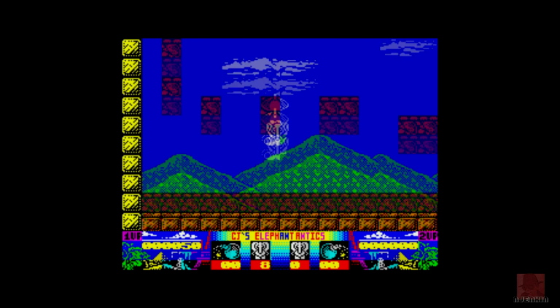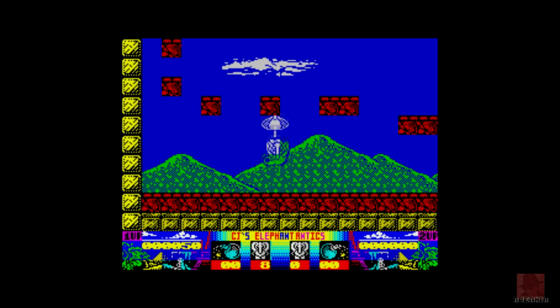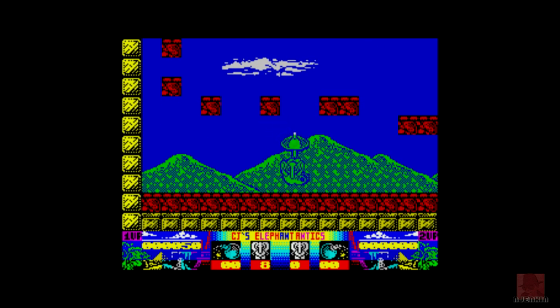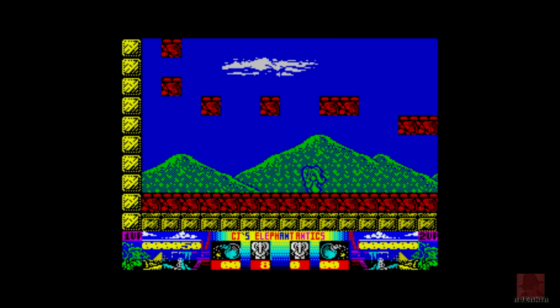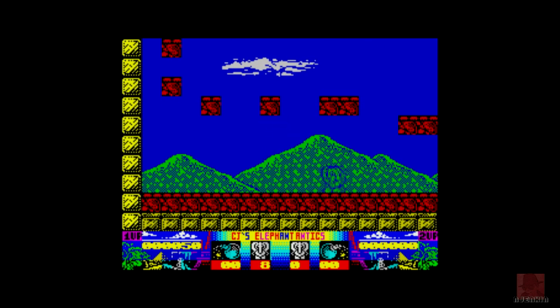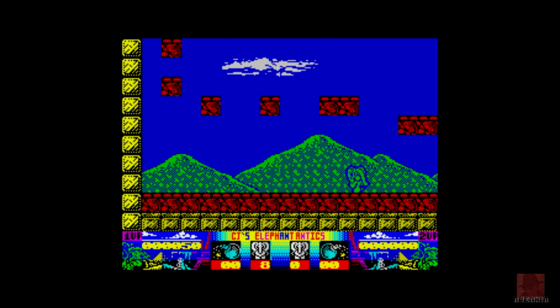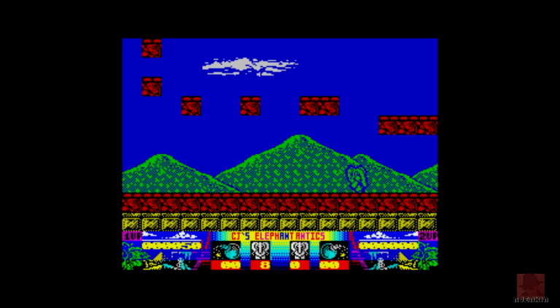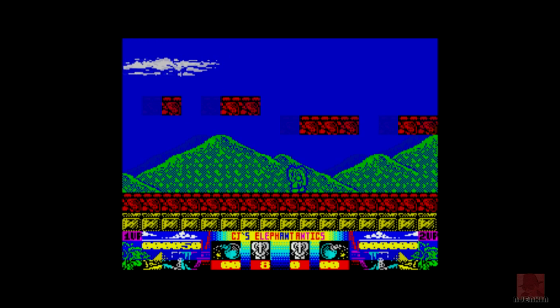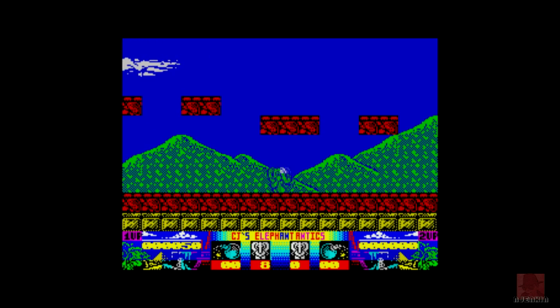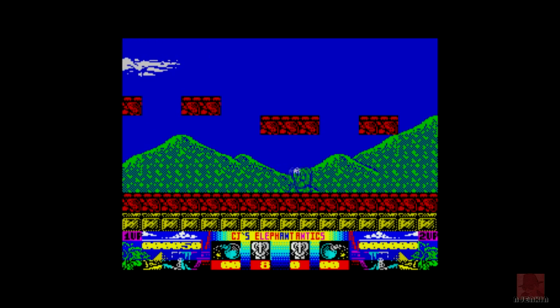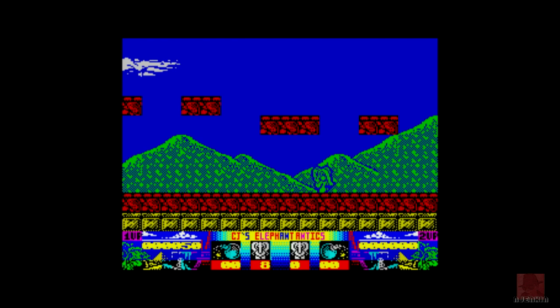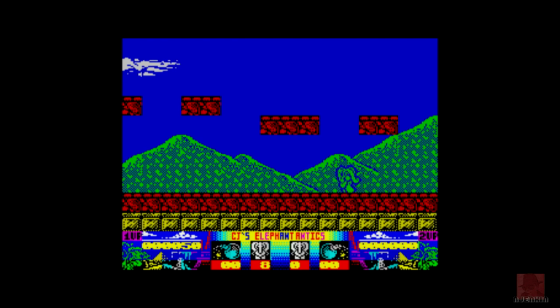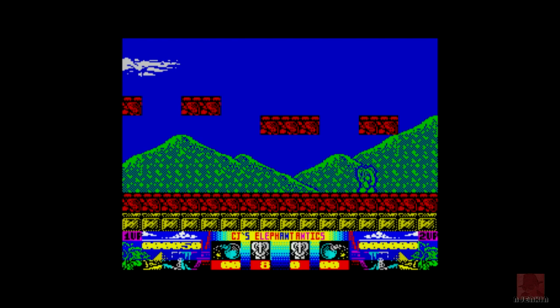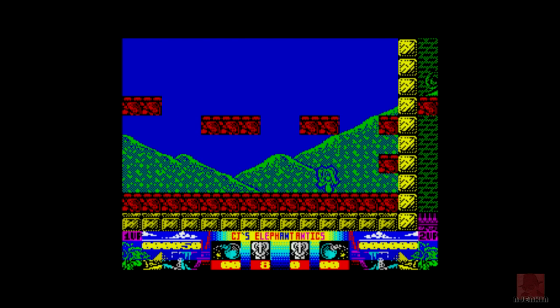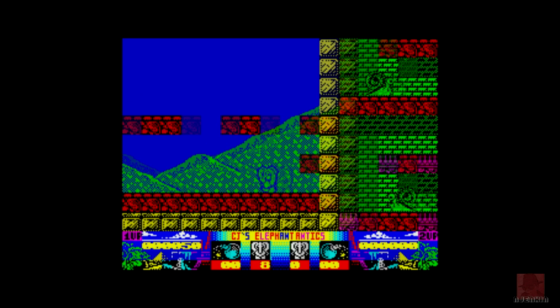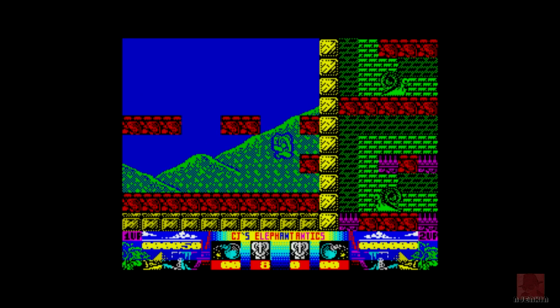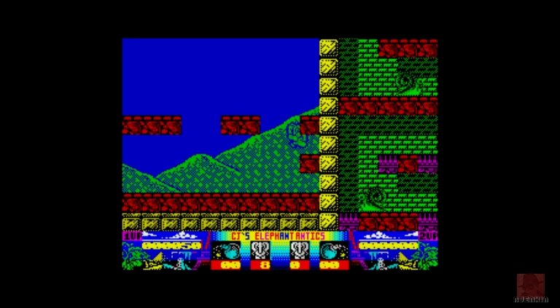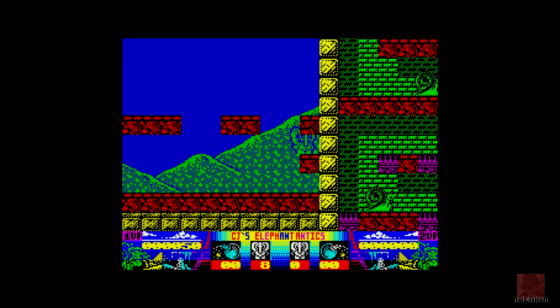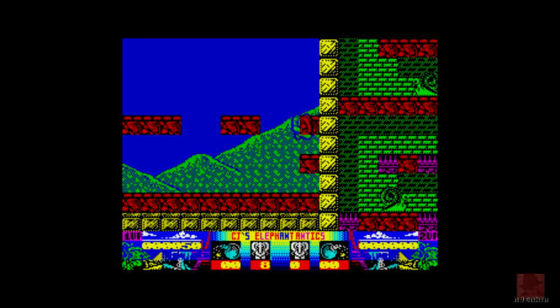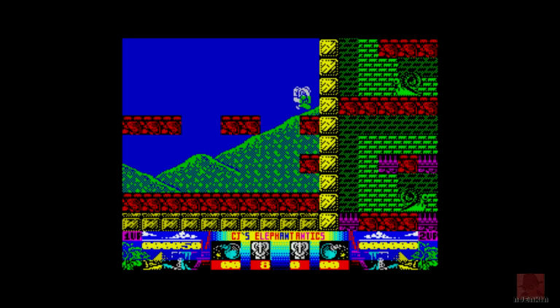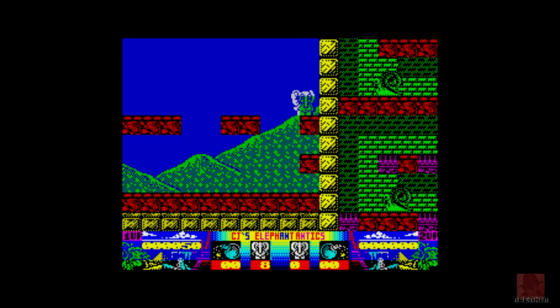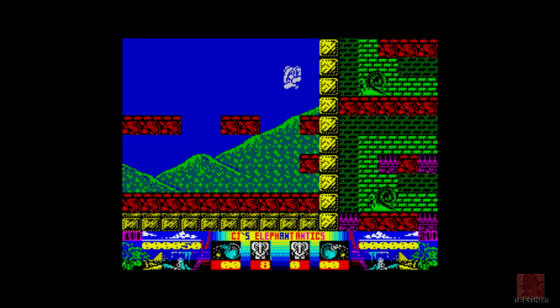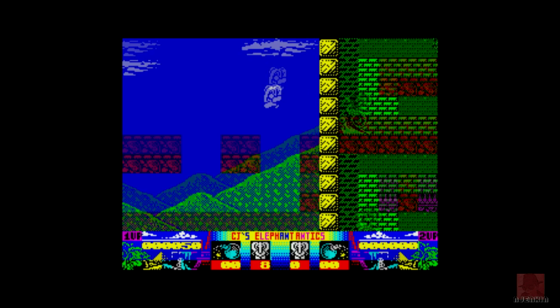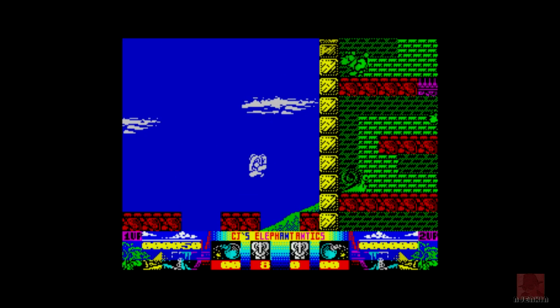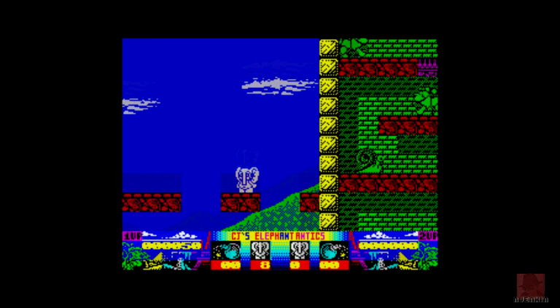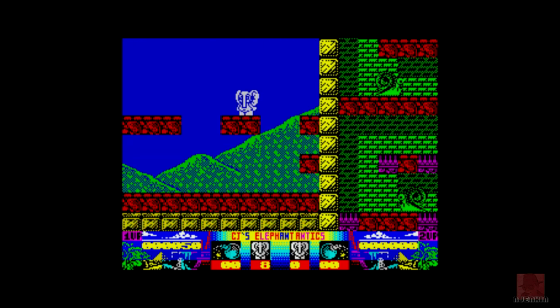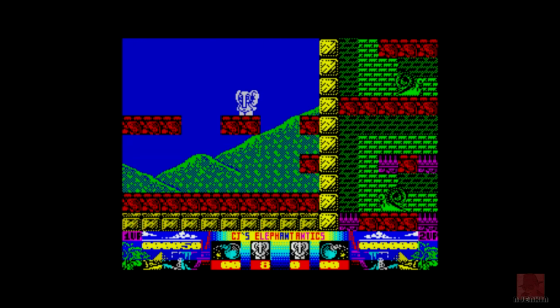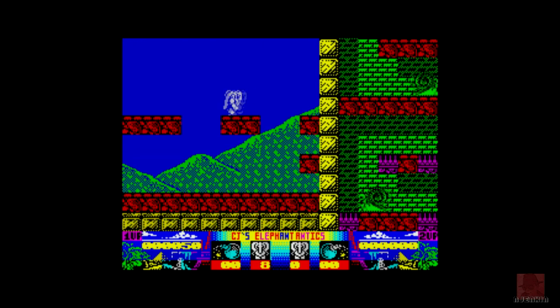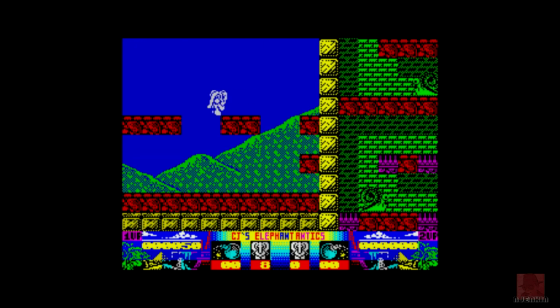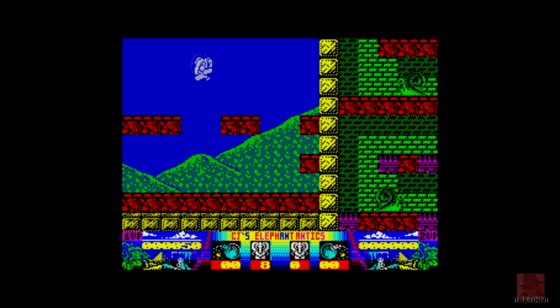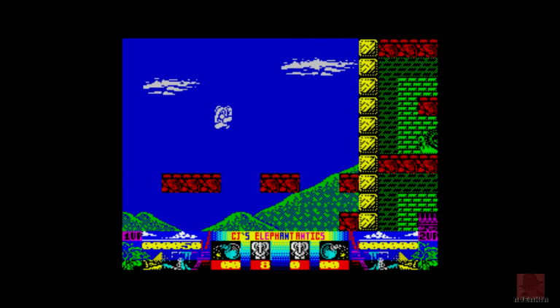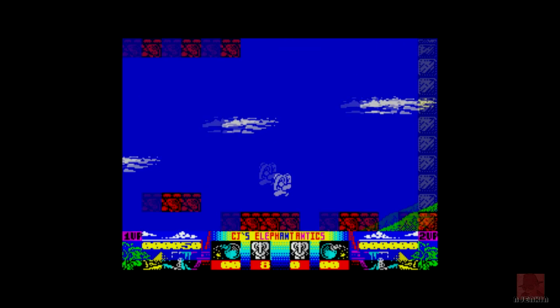Oh my word. So I missed that. Colour clash — well, he sort of goes a different colour when he goes through the scenery, but it's not really clashing. He's just absorbing the colours of everything else, but normally he is white.